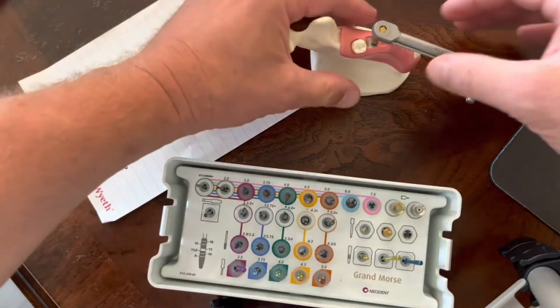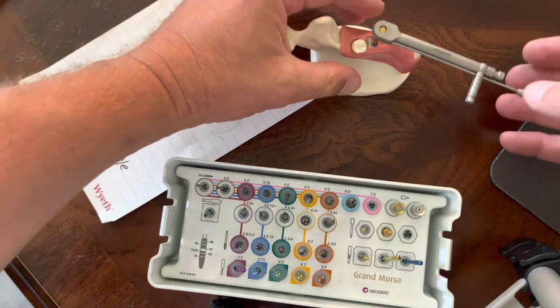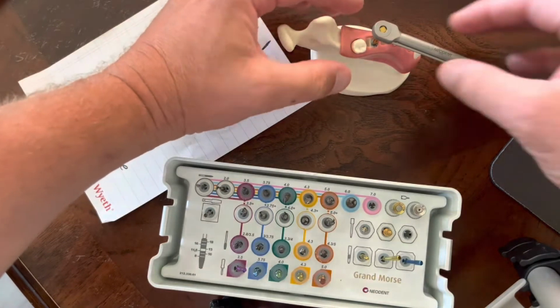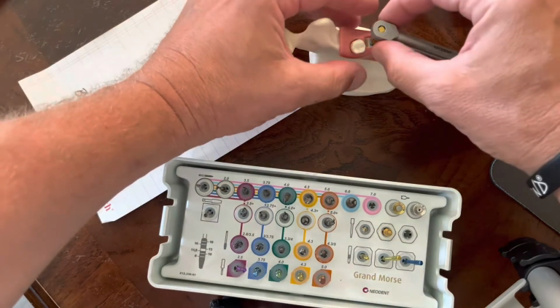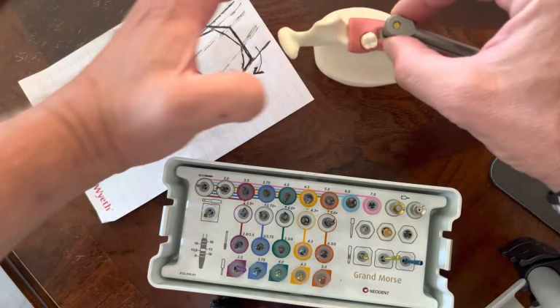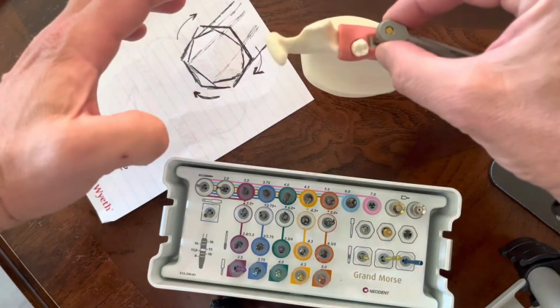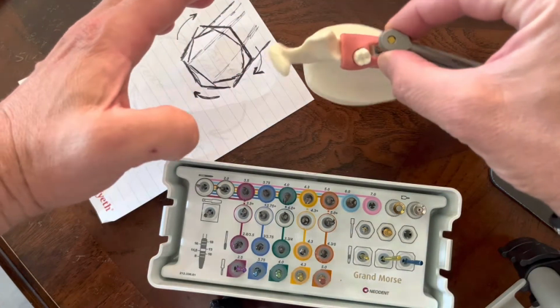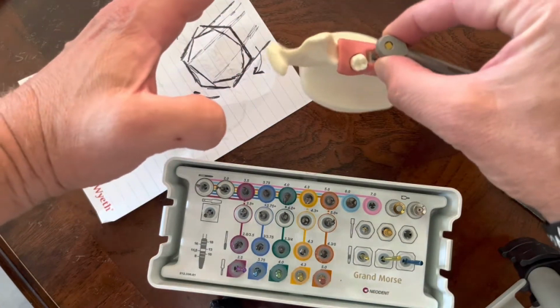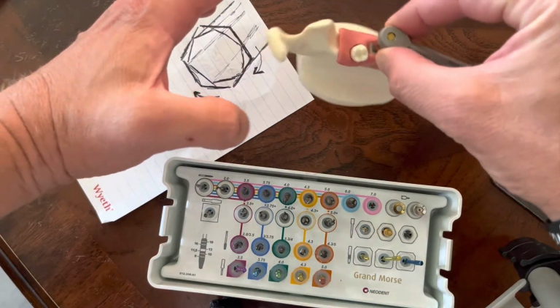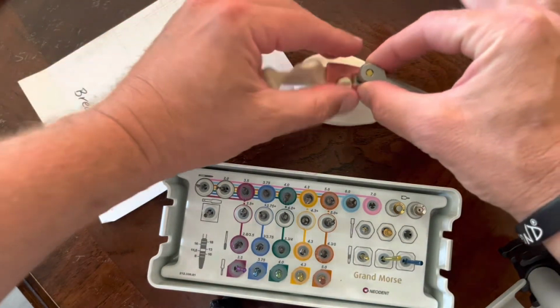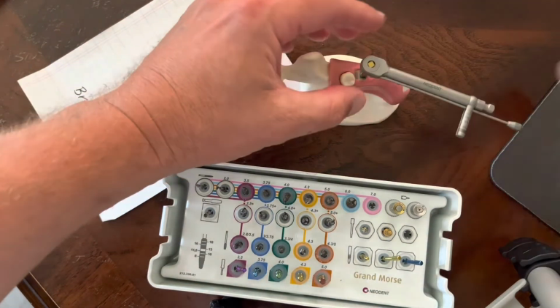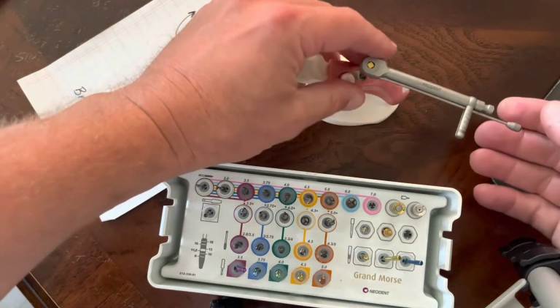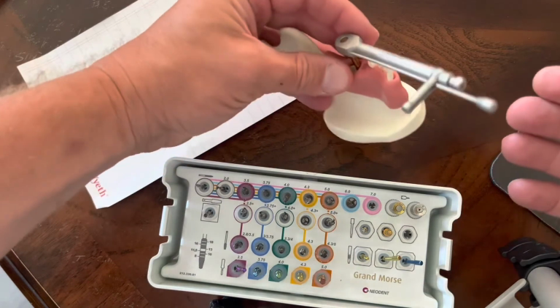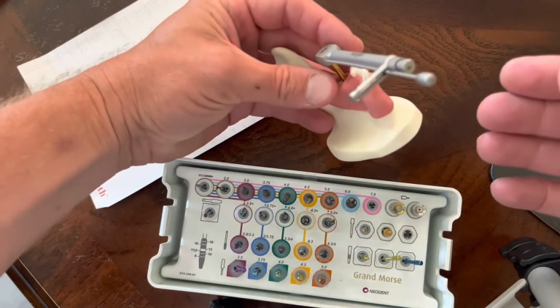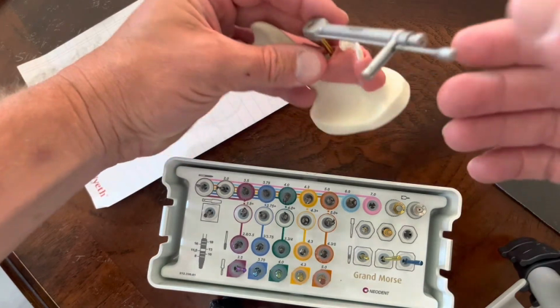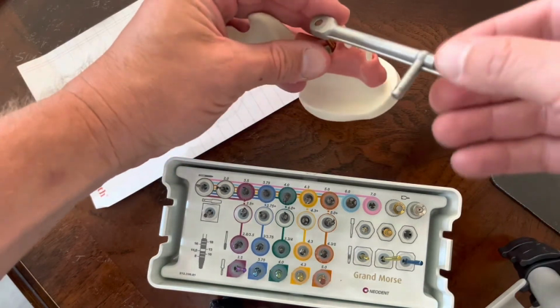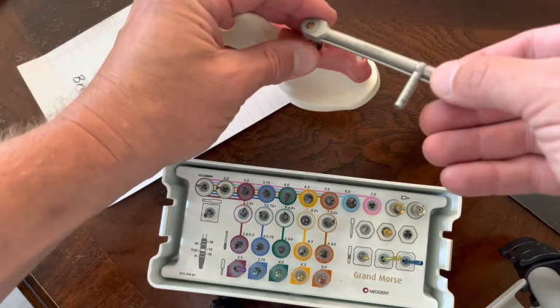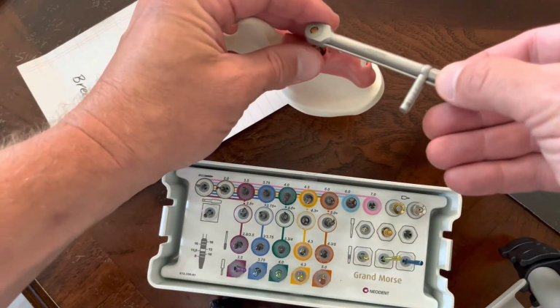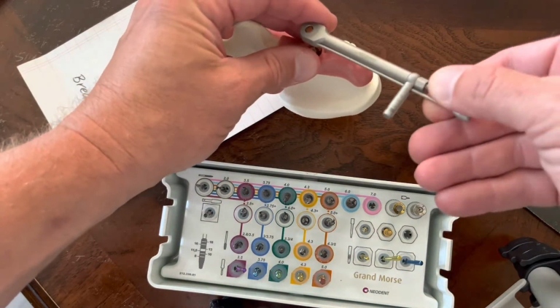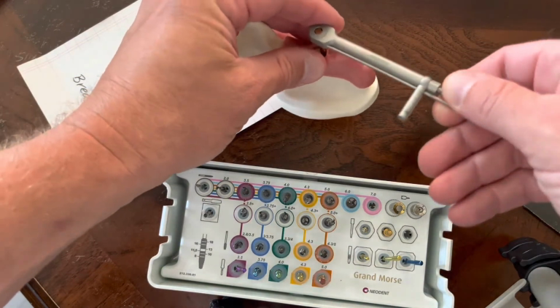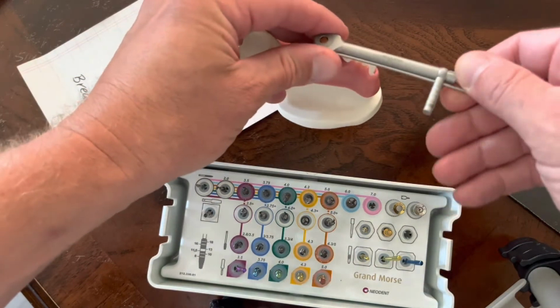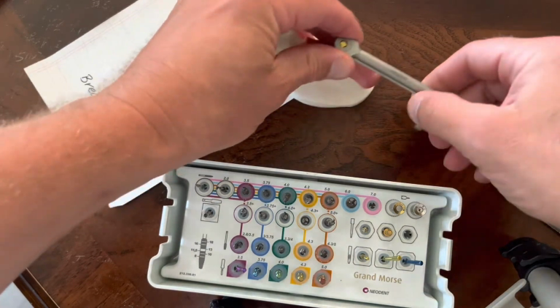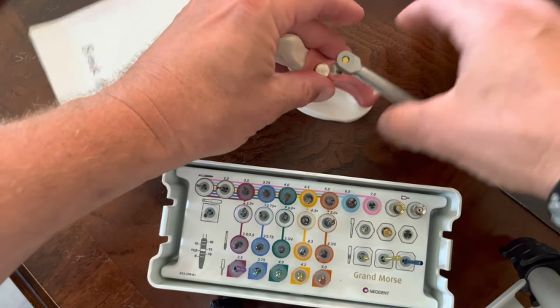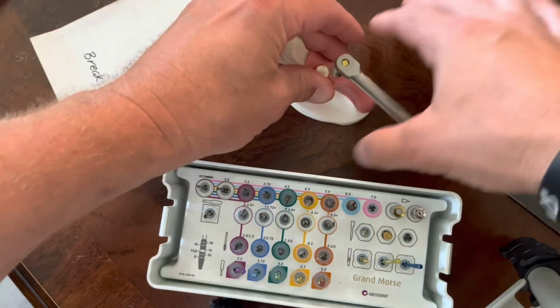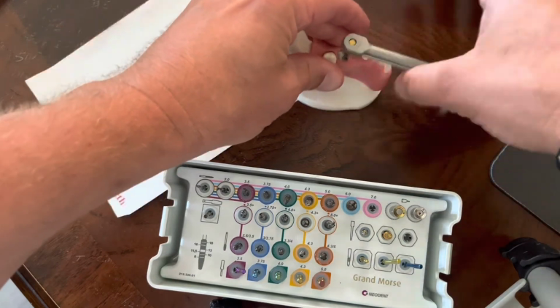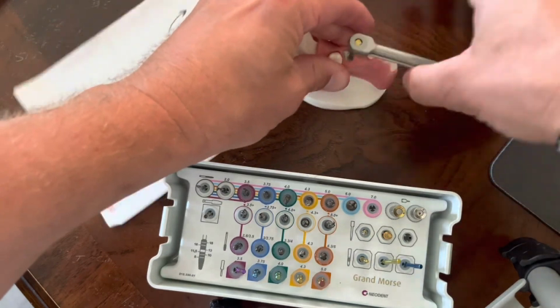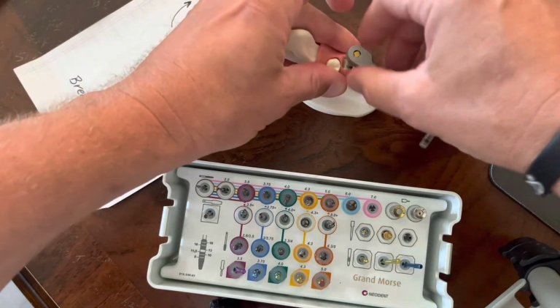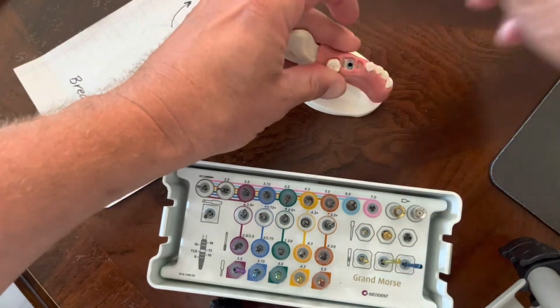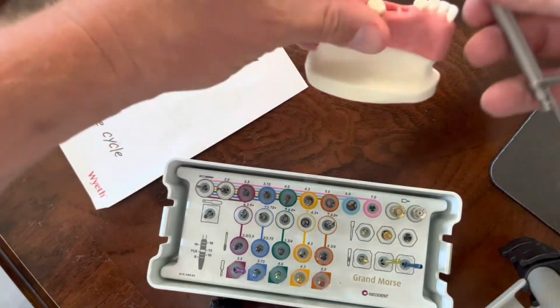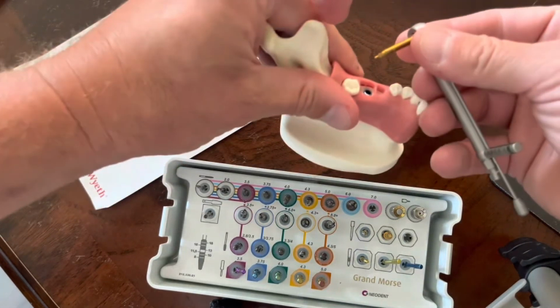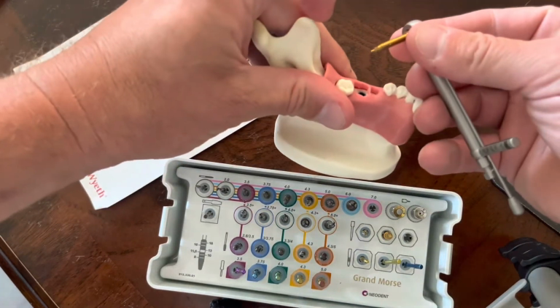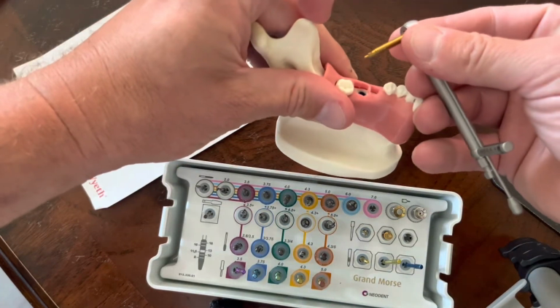So what happens if I can't get this thing out and I'm lifting up and I can't get my driver? What I do is take the wrench, just put this in reverse, and give this thing a little bit of a bump. And then what happens is my driver comes right out.